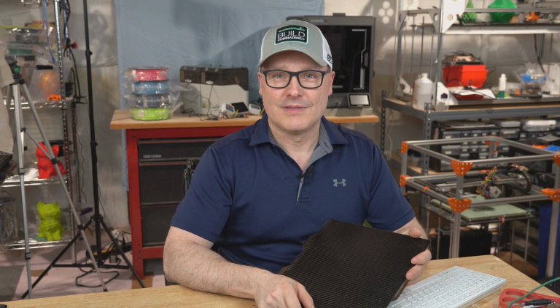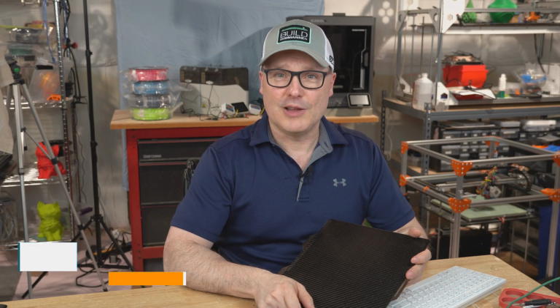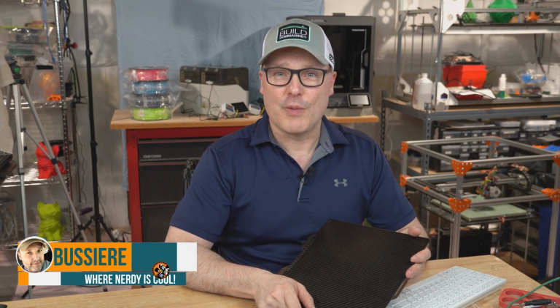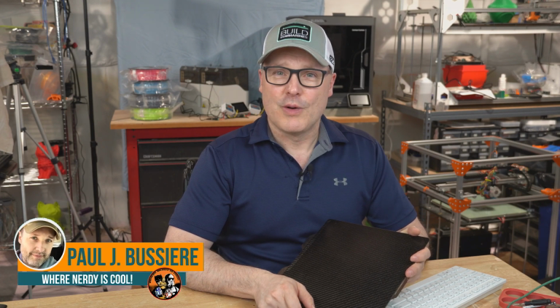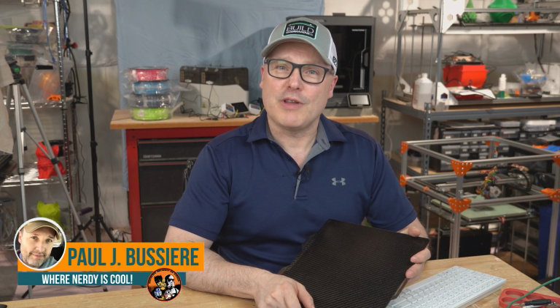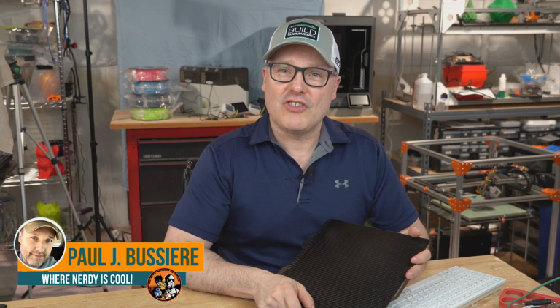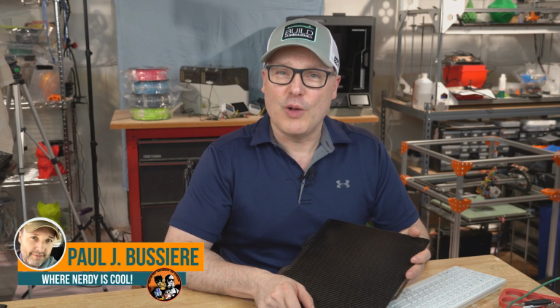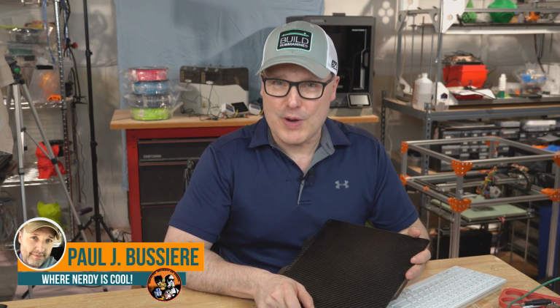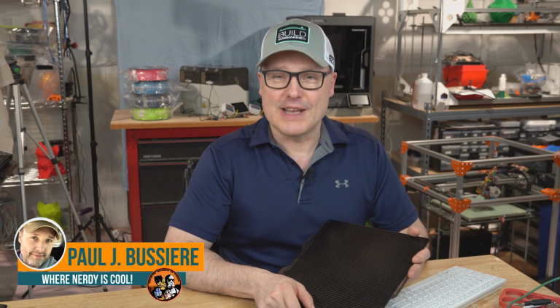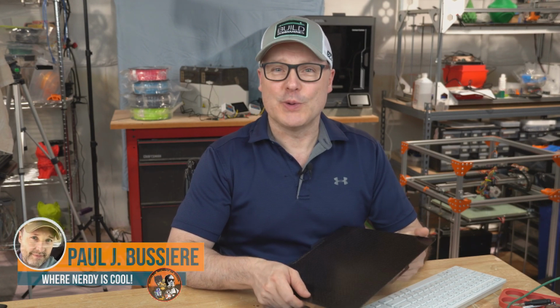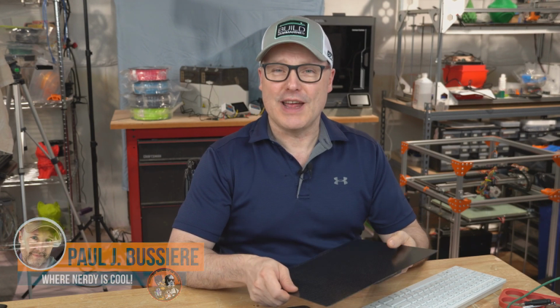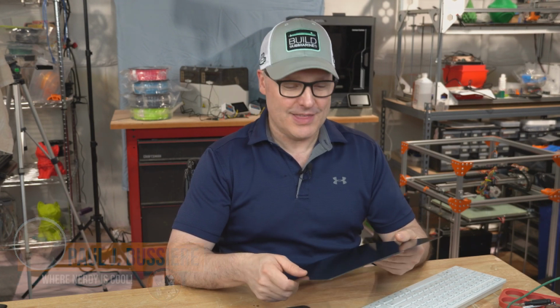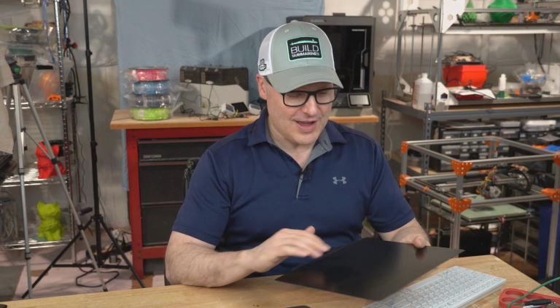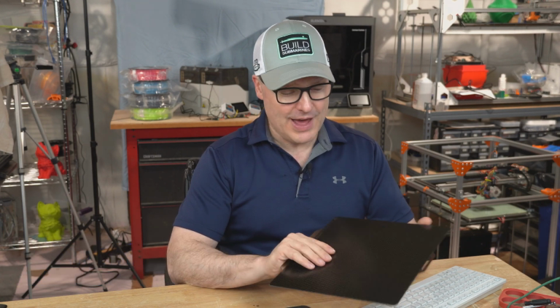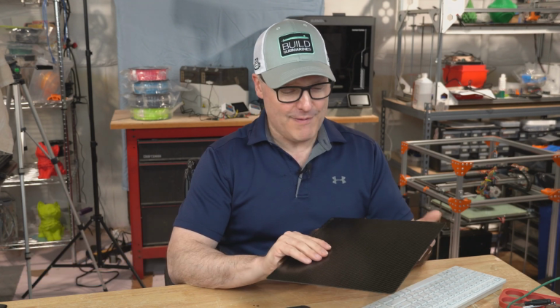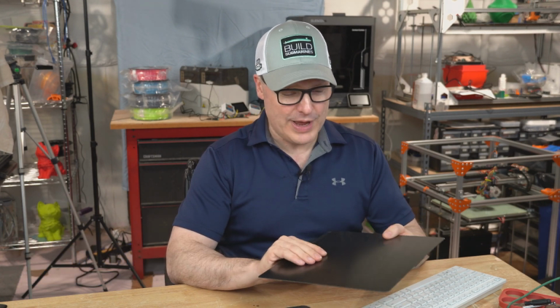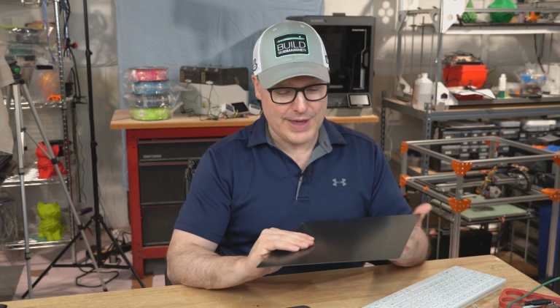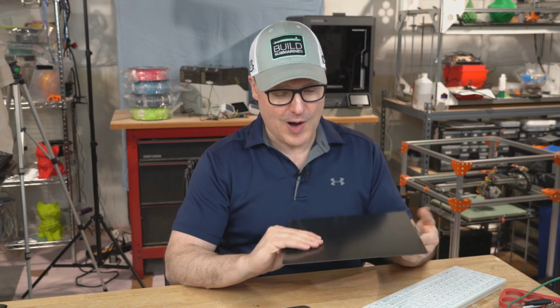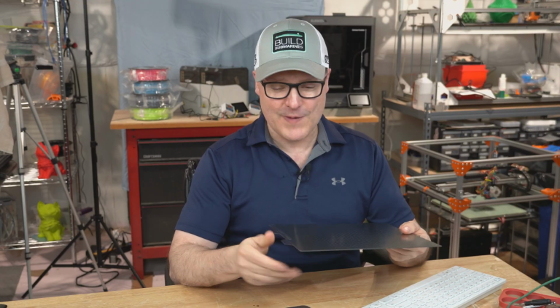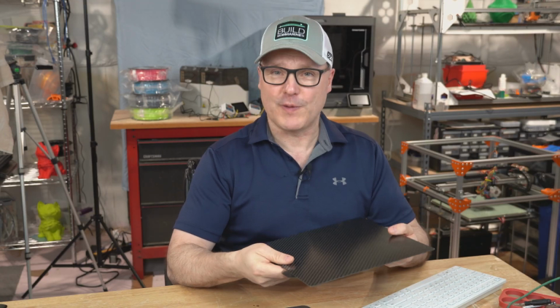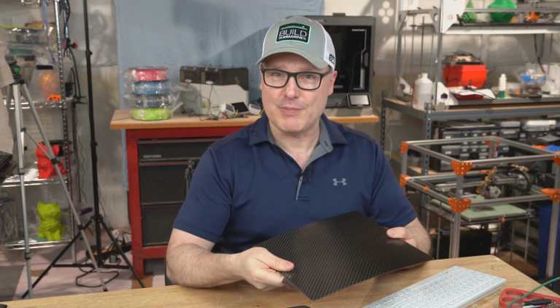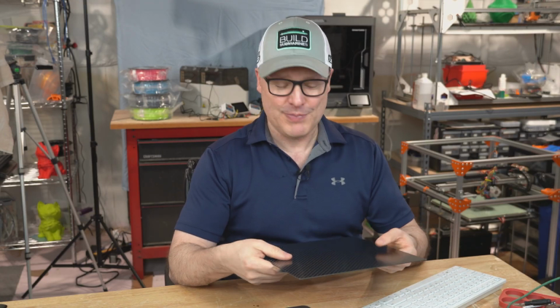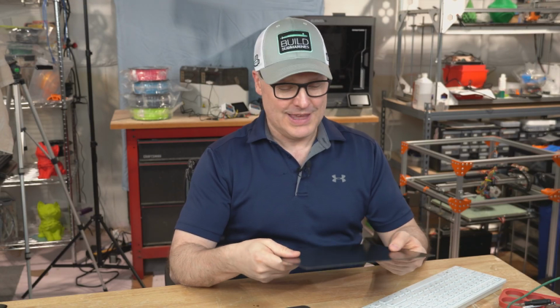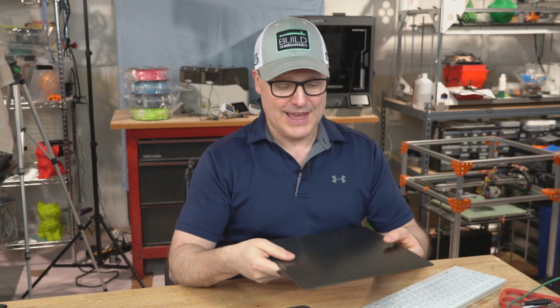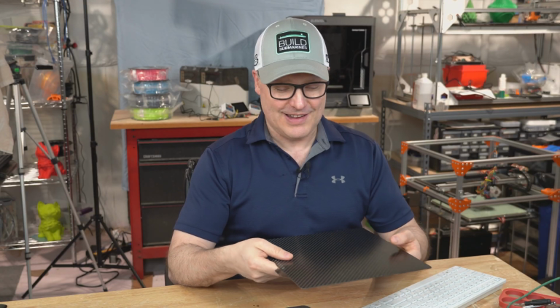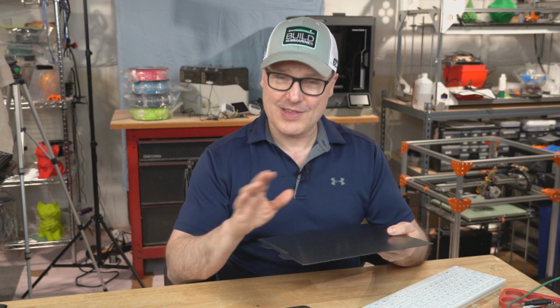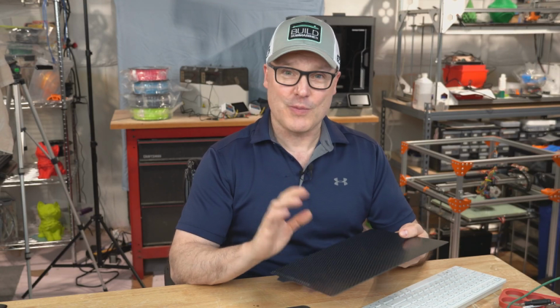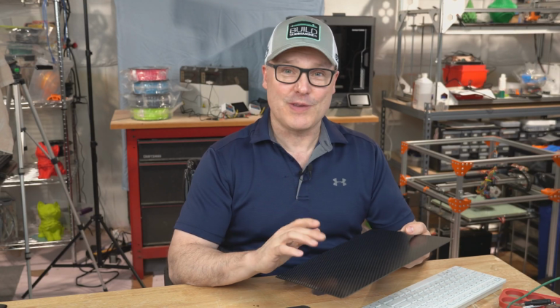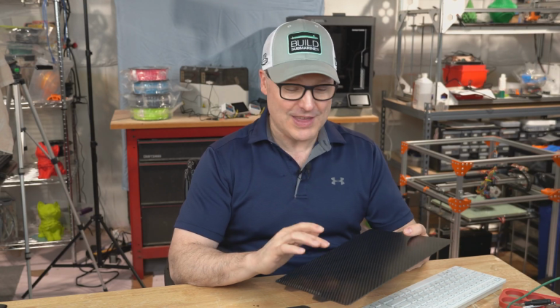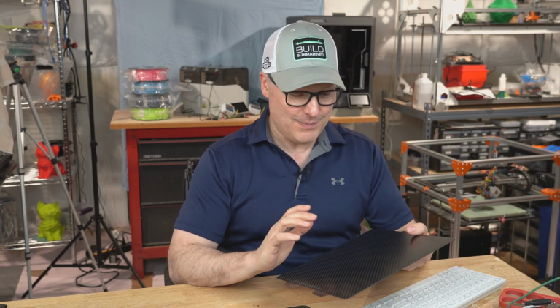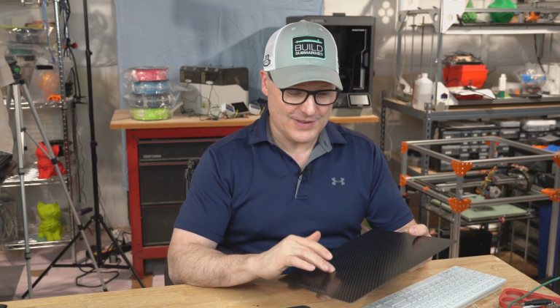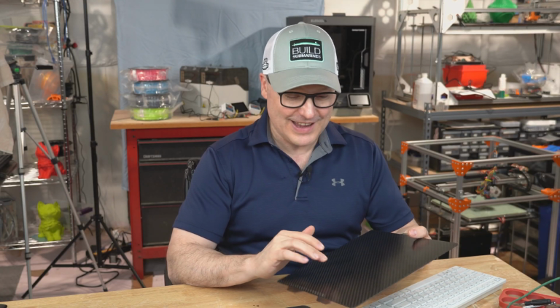Hello, welcome to my channel where nerdy is cool, and this time I have the Wham-Bam Carbon Fiber FlexiPlate, and this is a really fascinating piece of tech here.